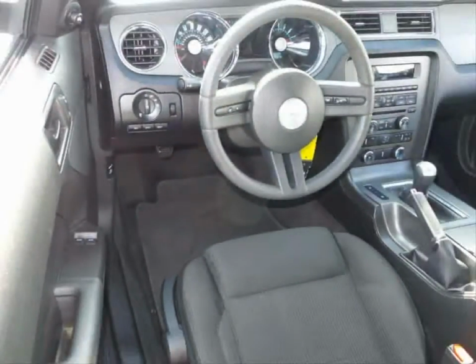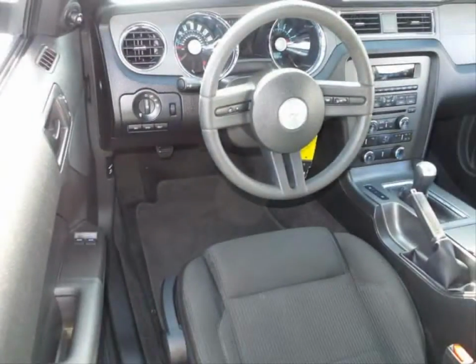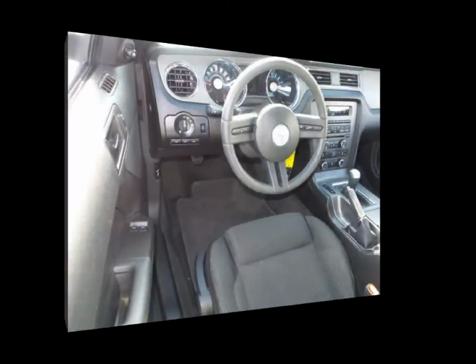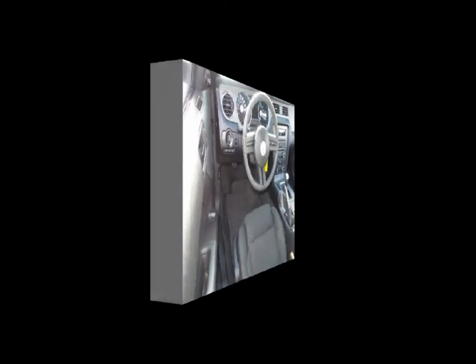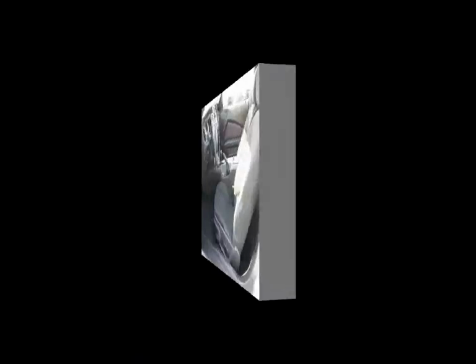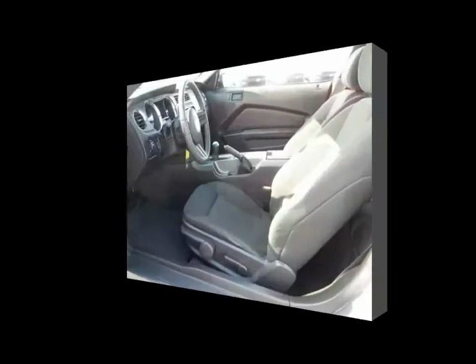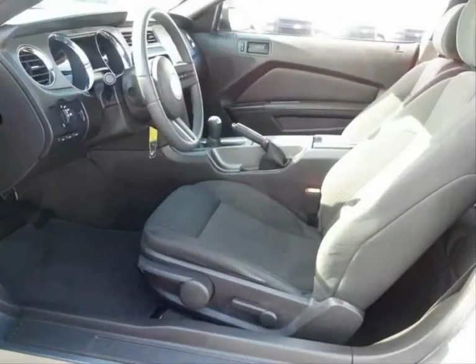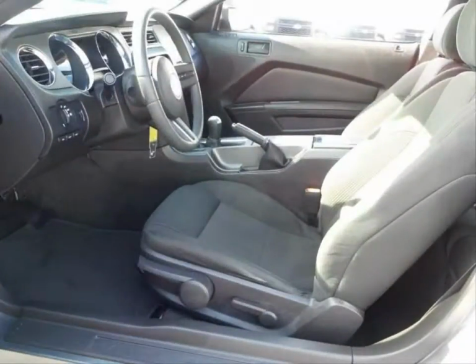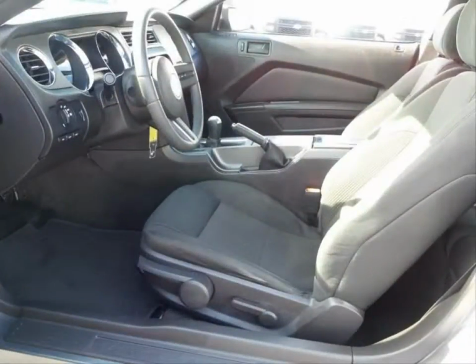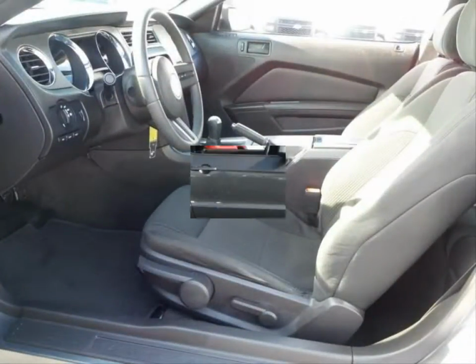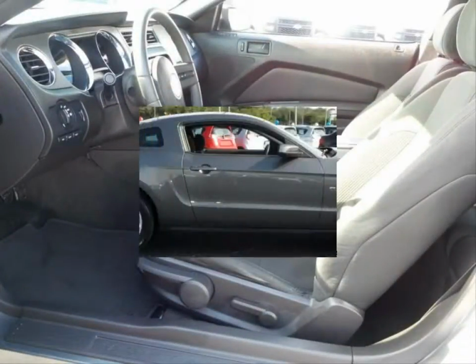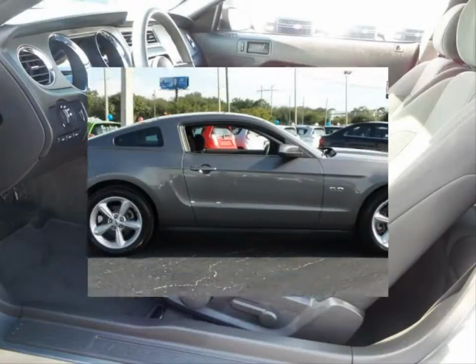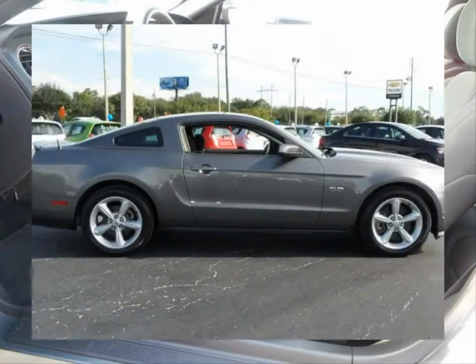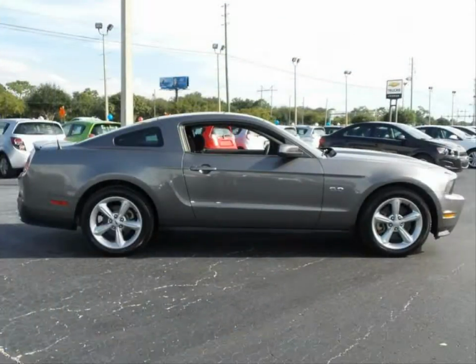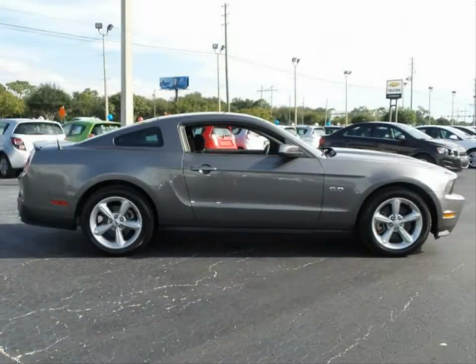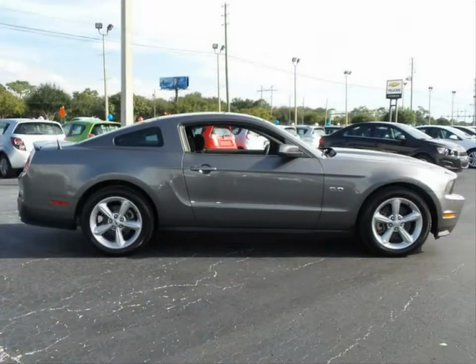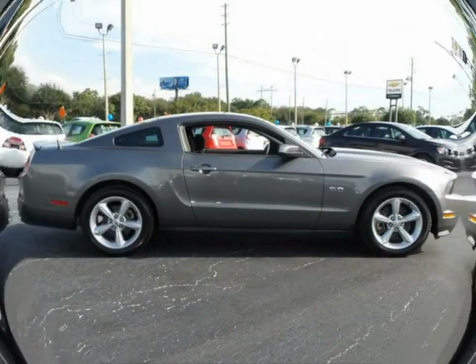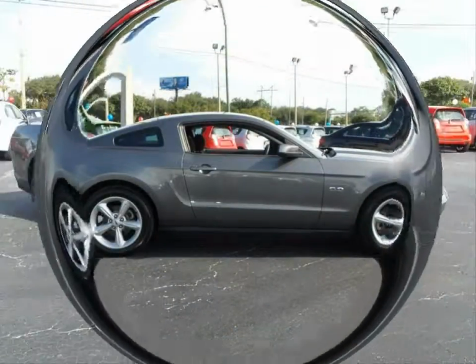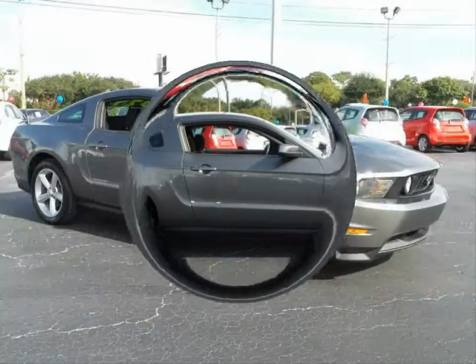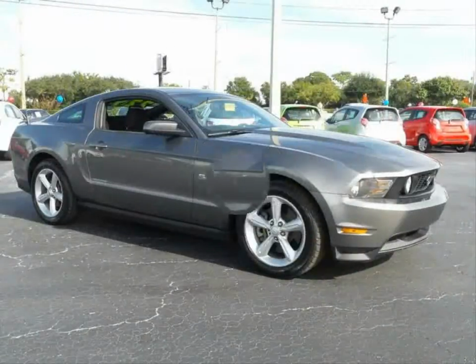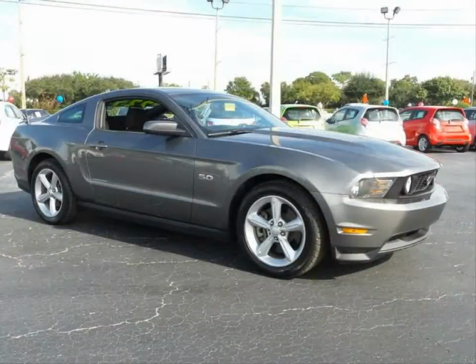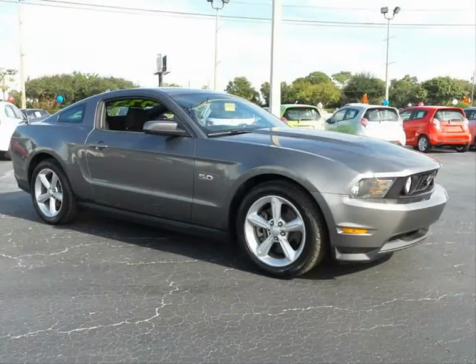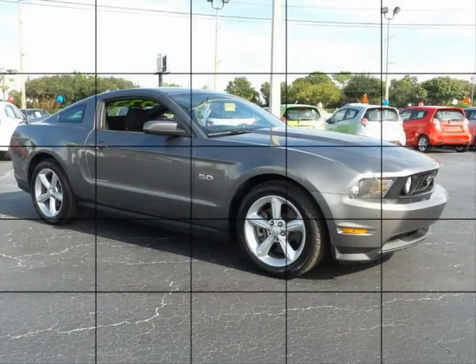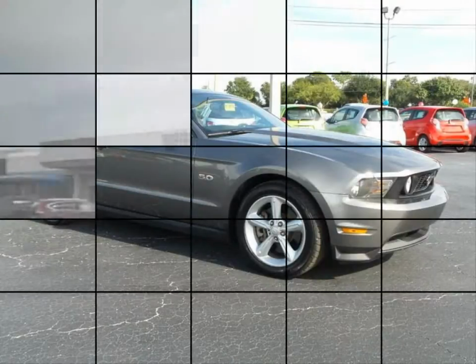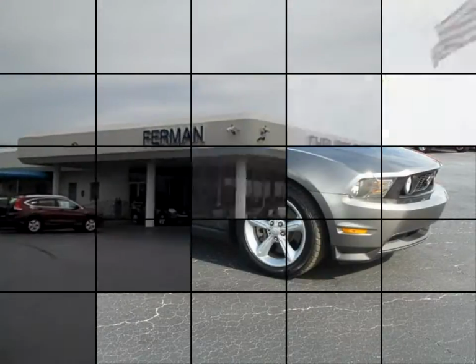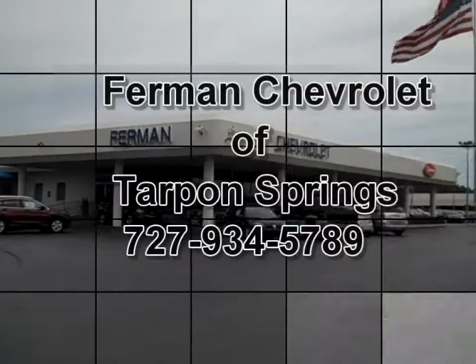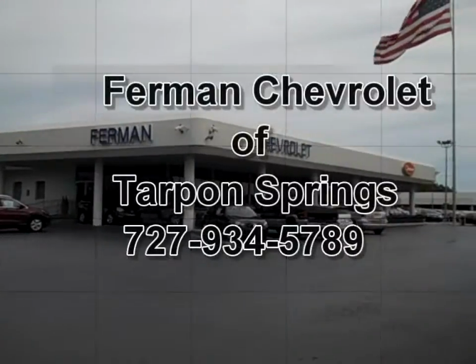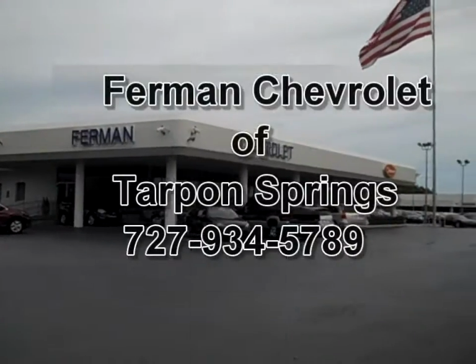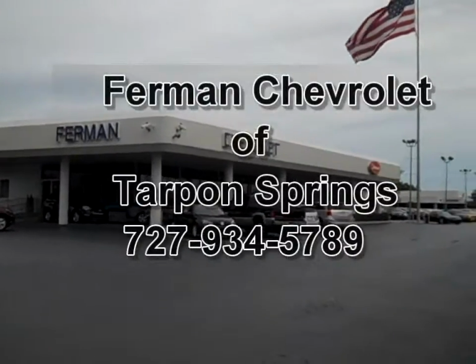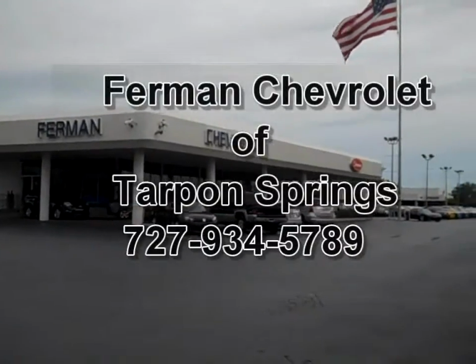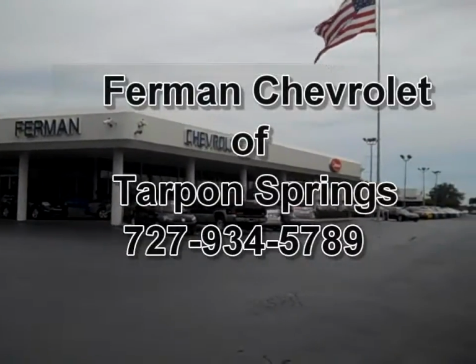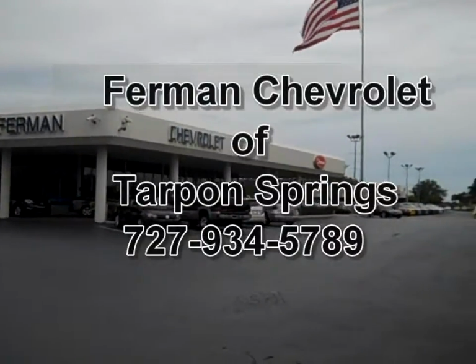Premium AM FM CD stereo, cruise control, power exterior mirrors, power dome hood, fog lamps, power 4 wheel anti-lock disc brakes and much more. Stop by for a test drive today.